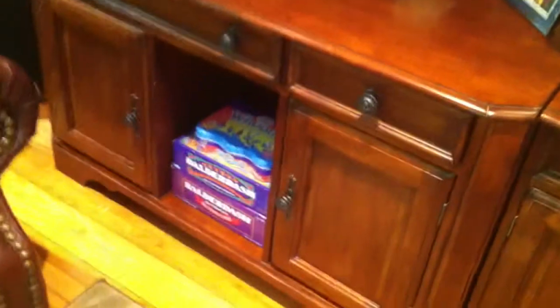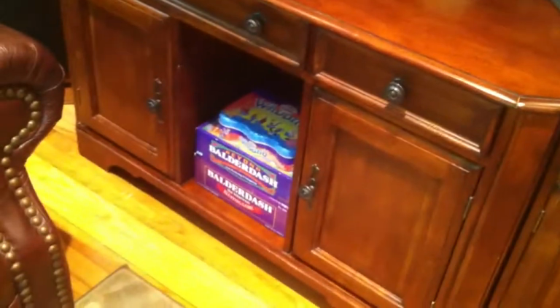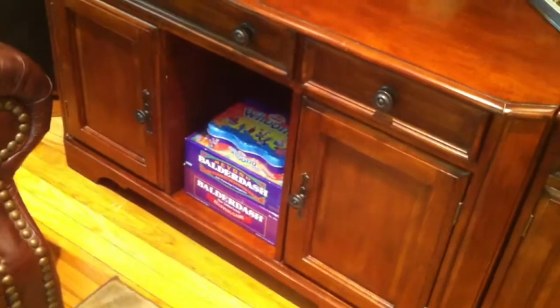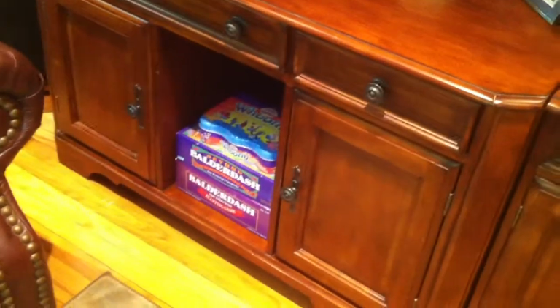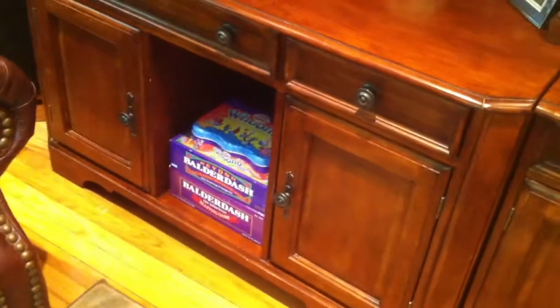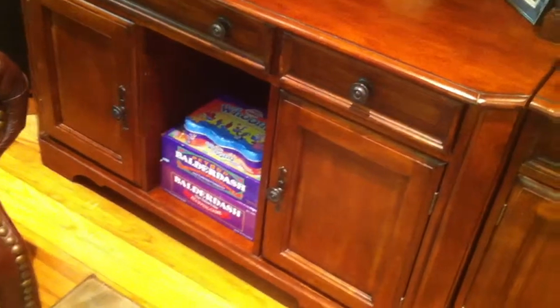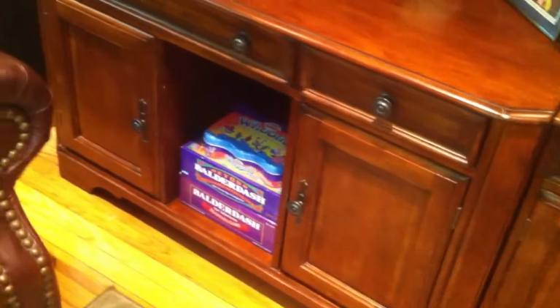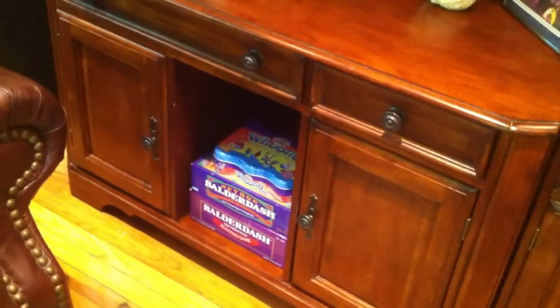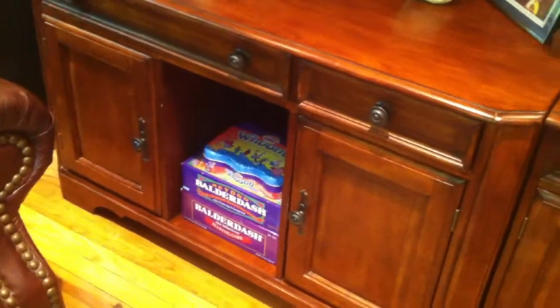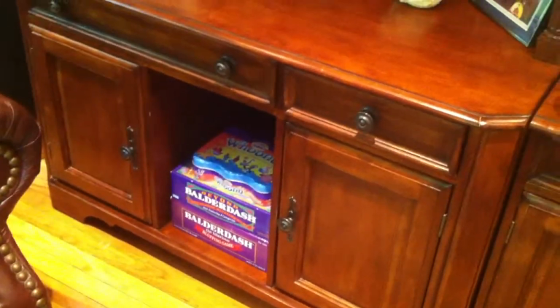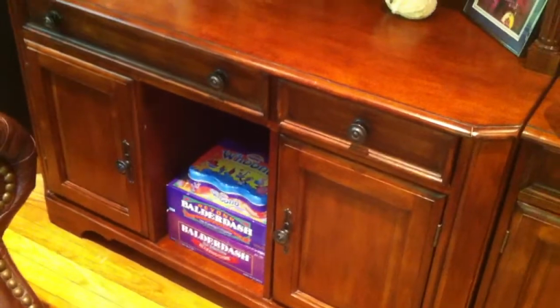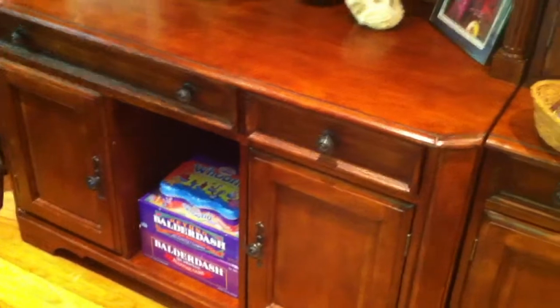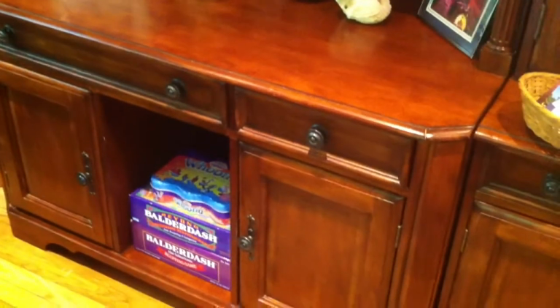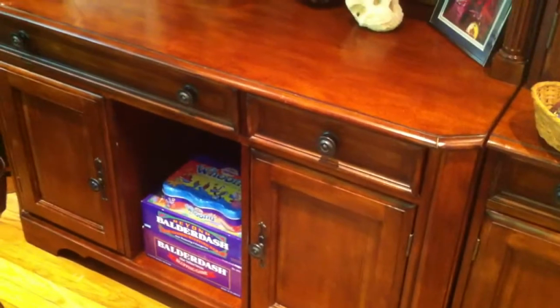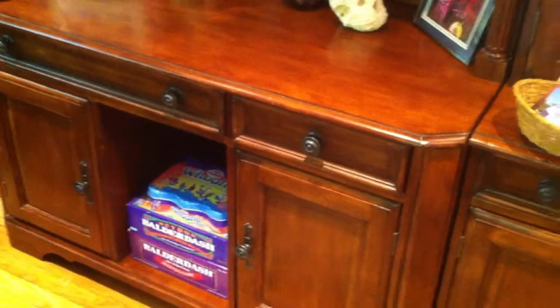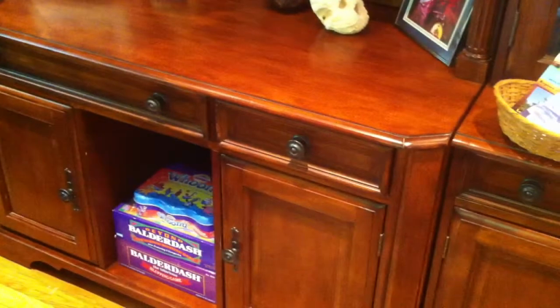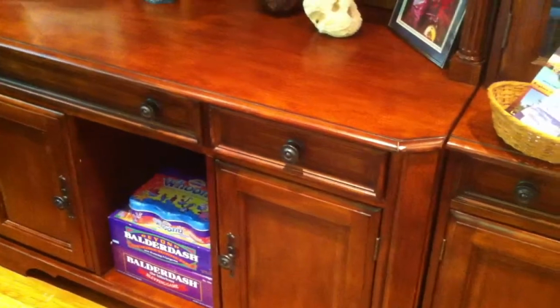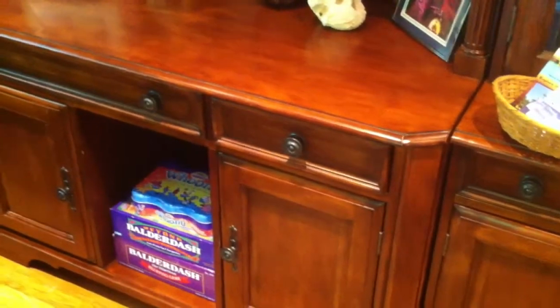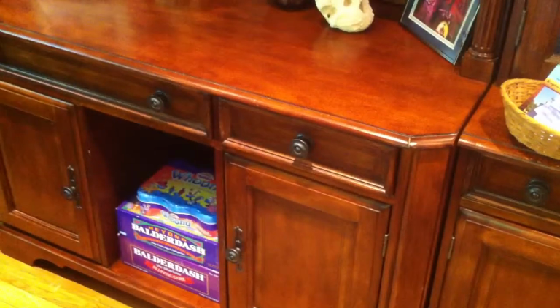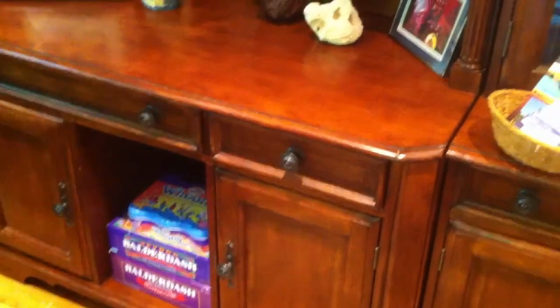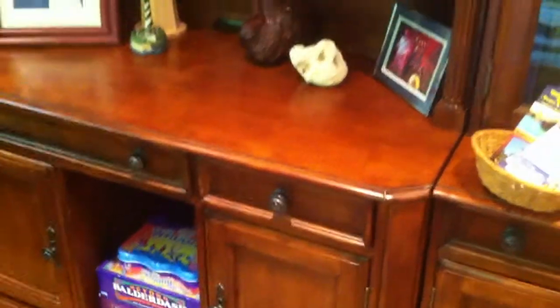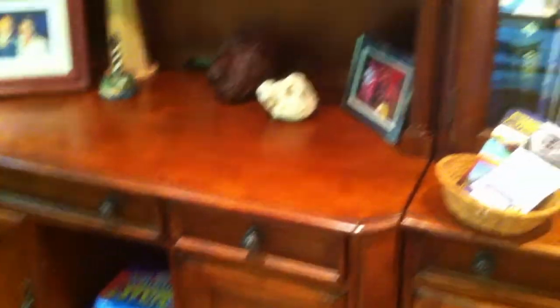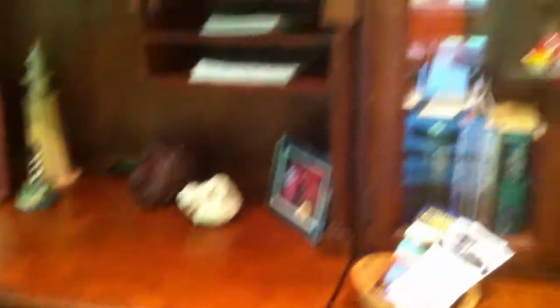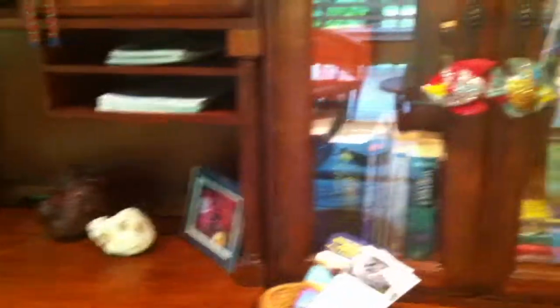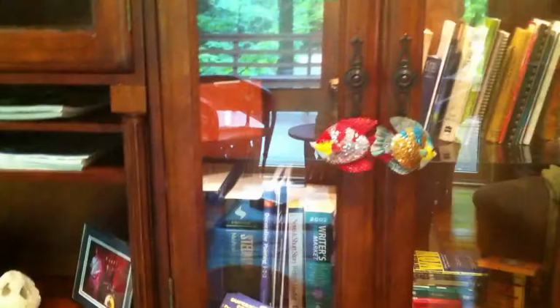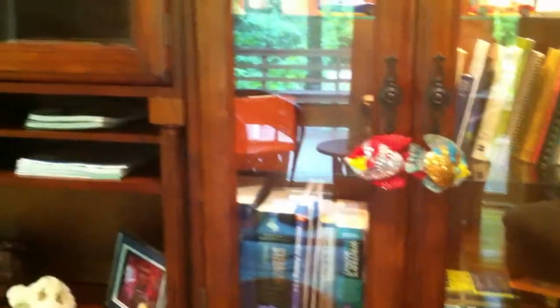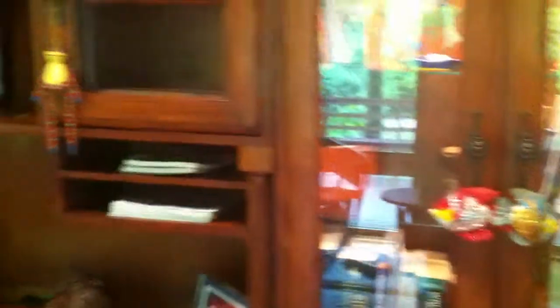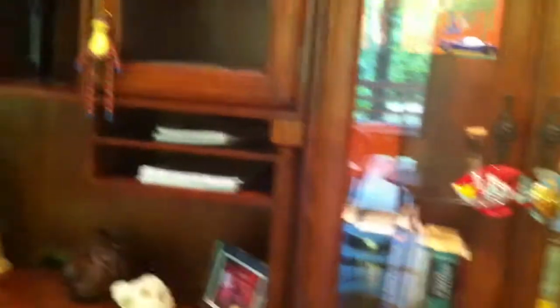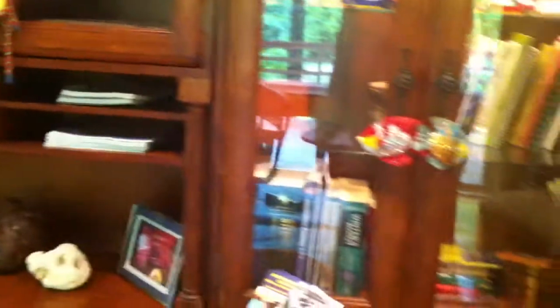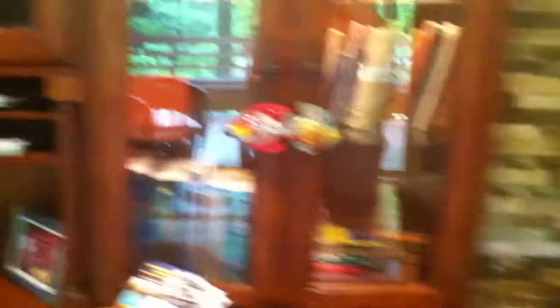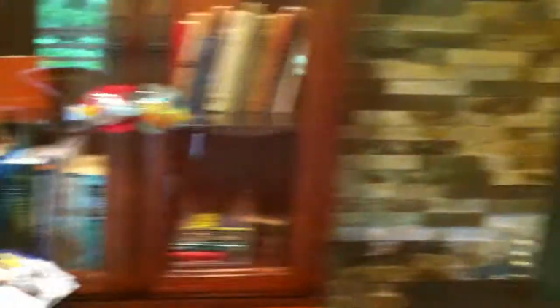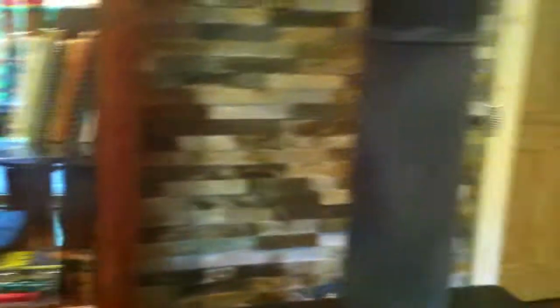There are some games down here for you — Who Knew as well as Balderdash. You can have fun with that. I also have a domino set somewhere inside, so you can play dominoes.